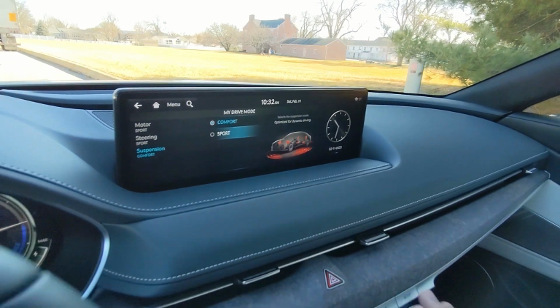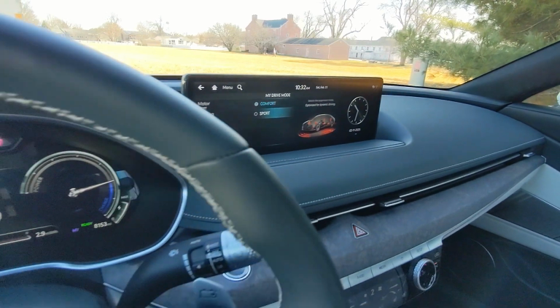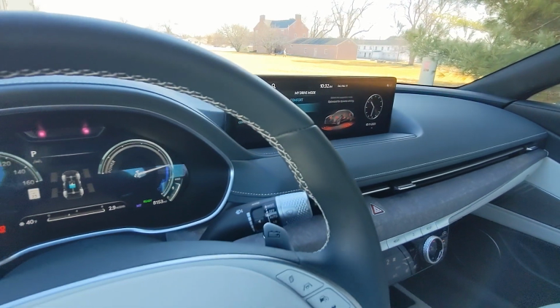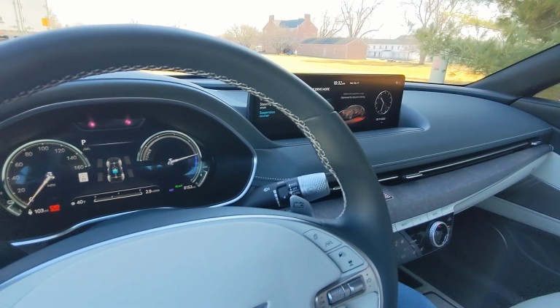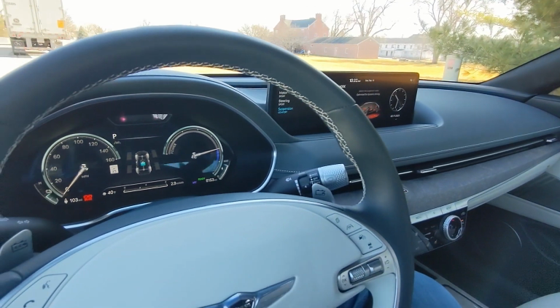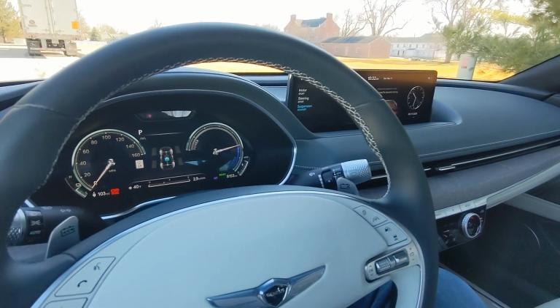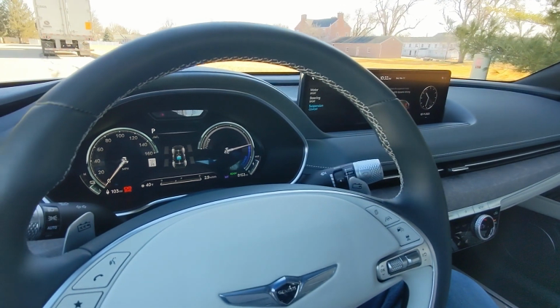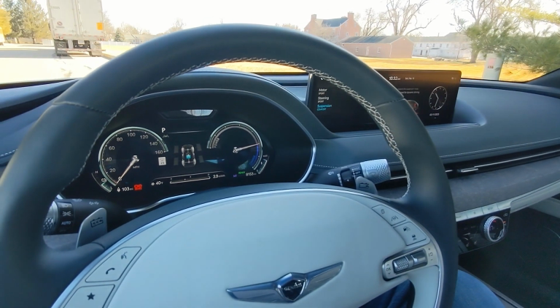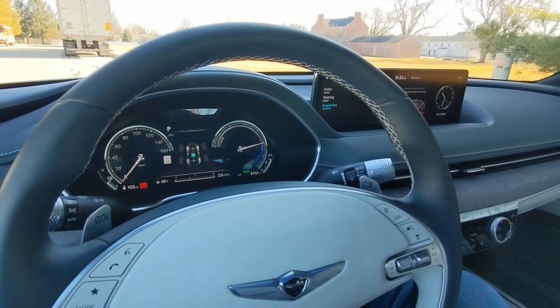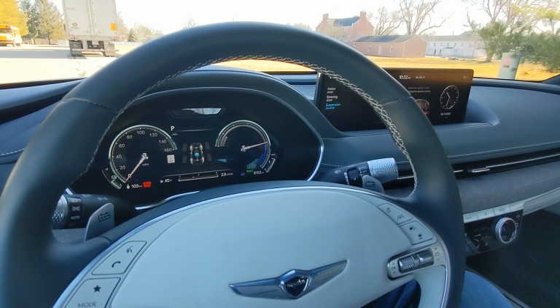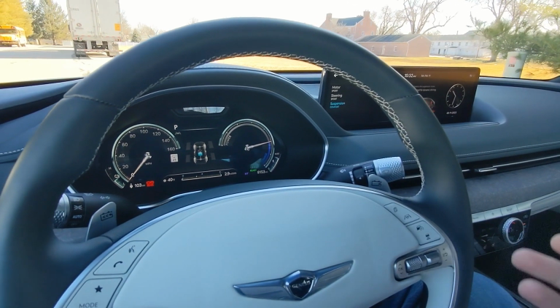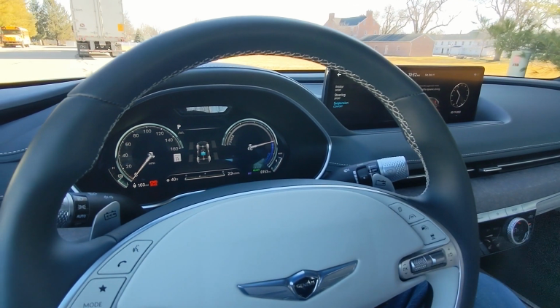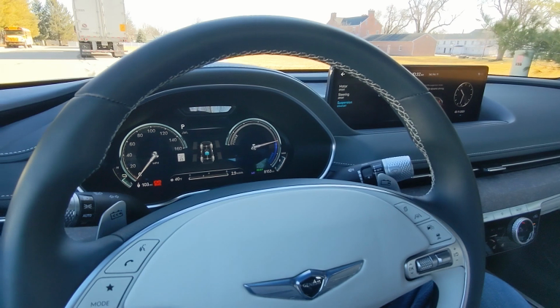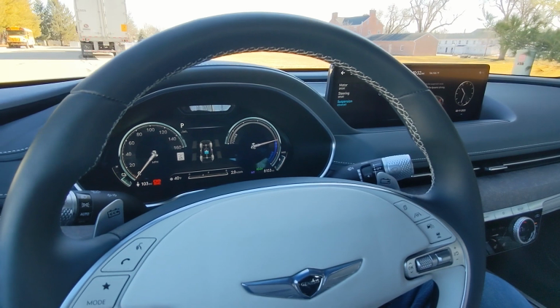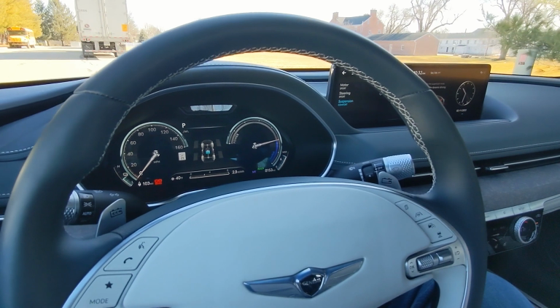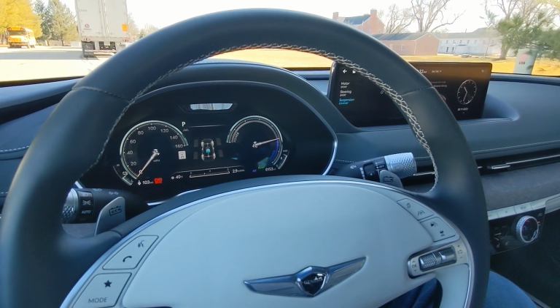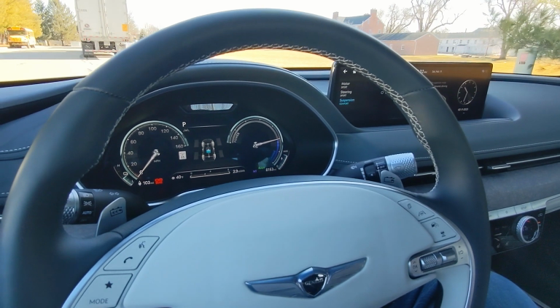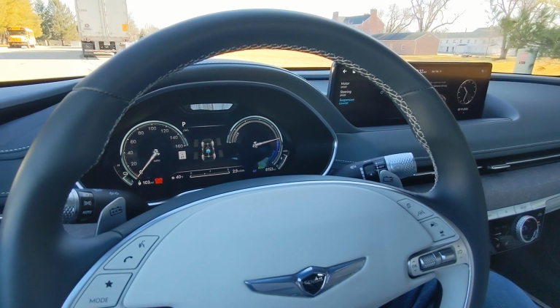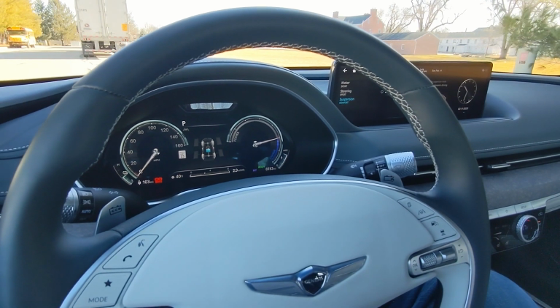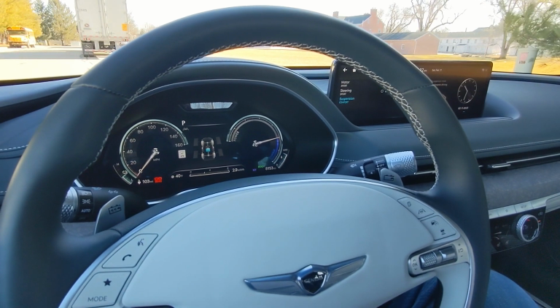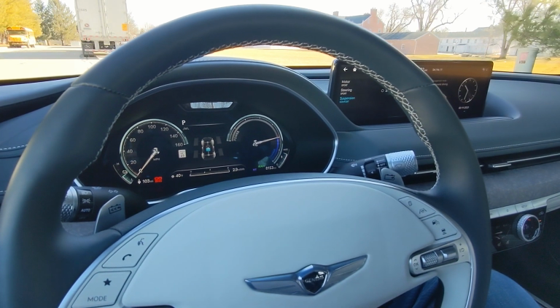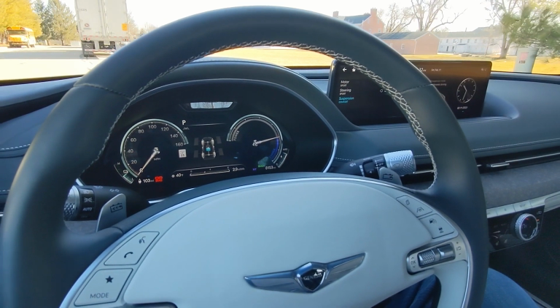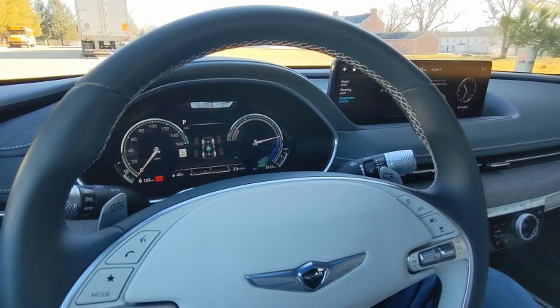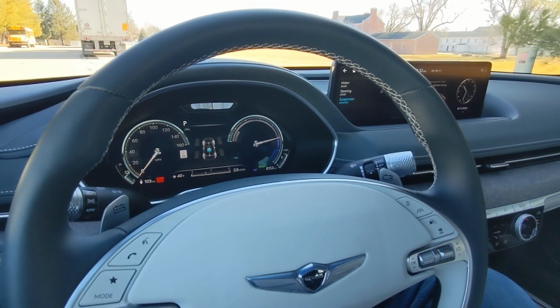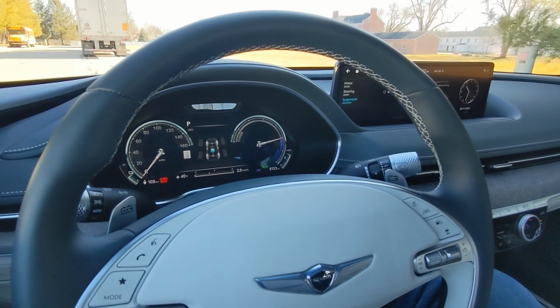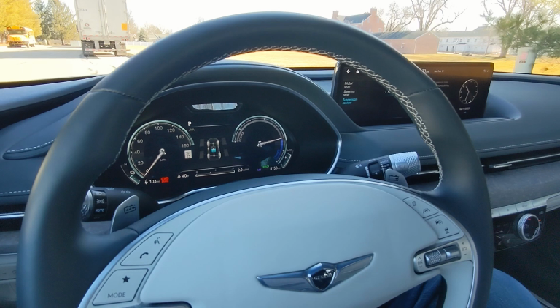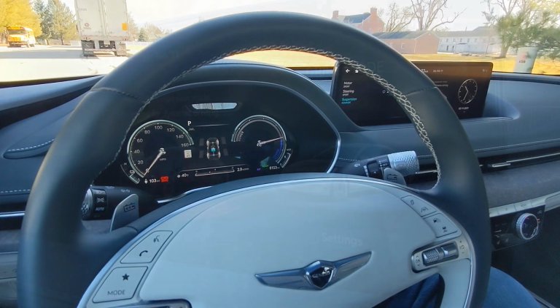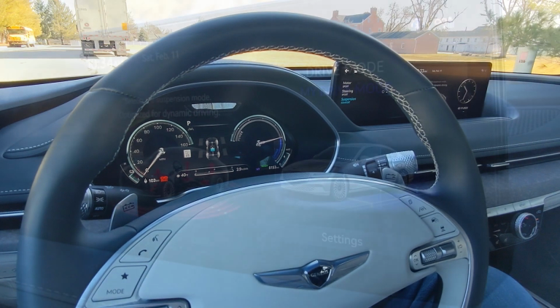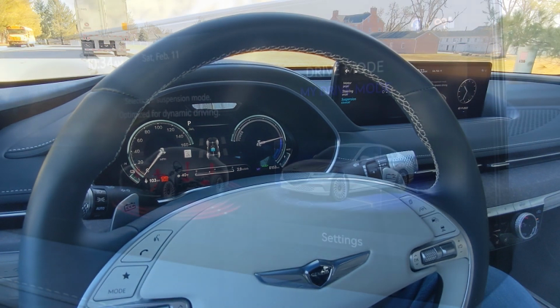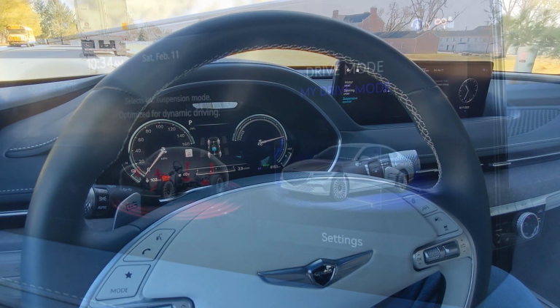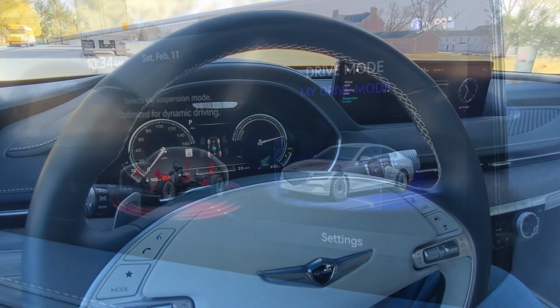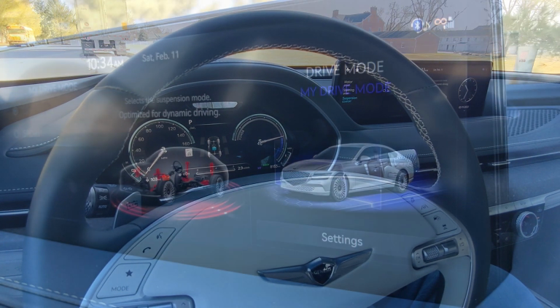I just wanted to take that moment to showcase how you can enable this sort of hidden, customized drive mode in the 2023 Genesis Electrified G80. Thanks for watching.